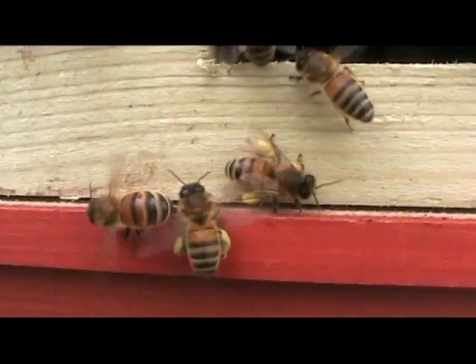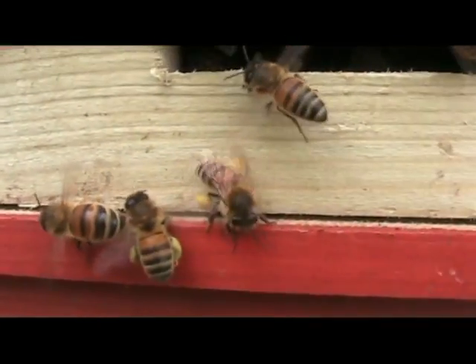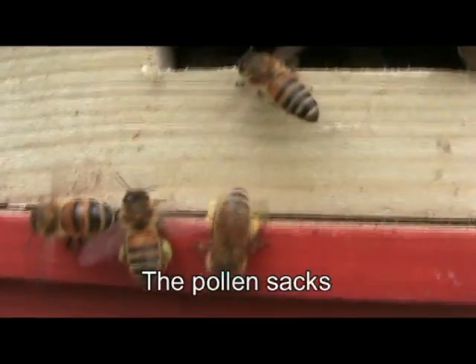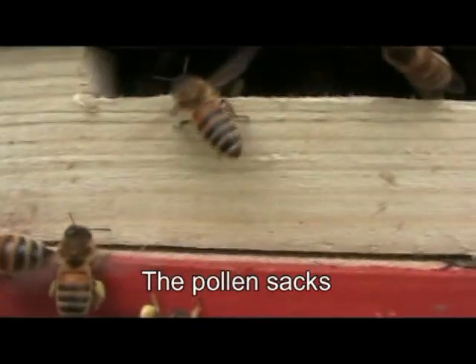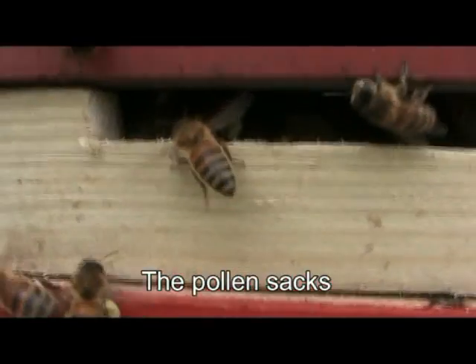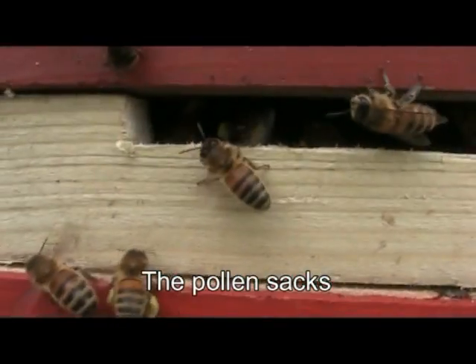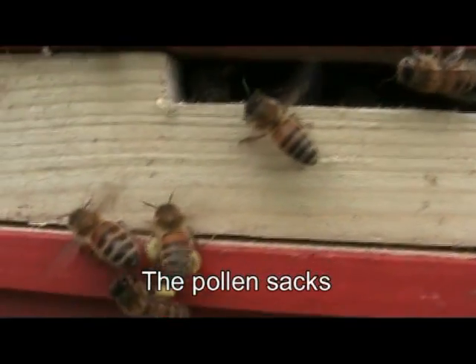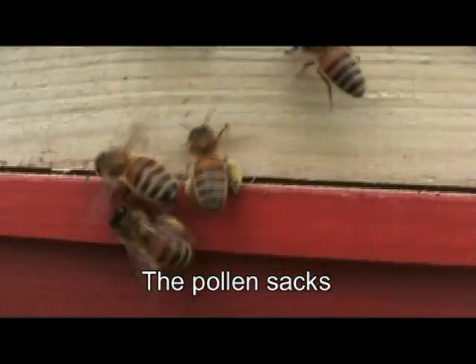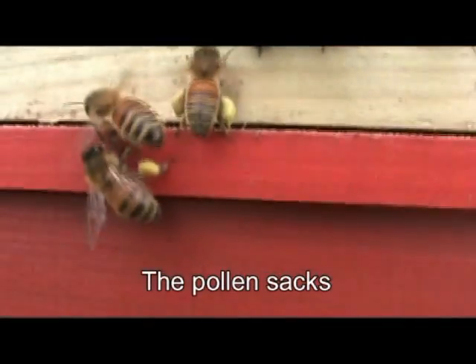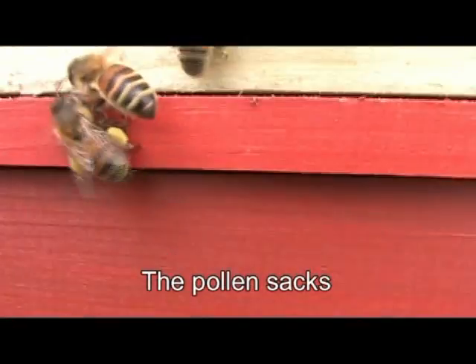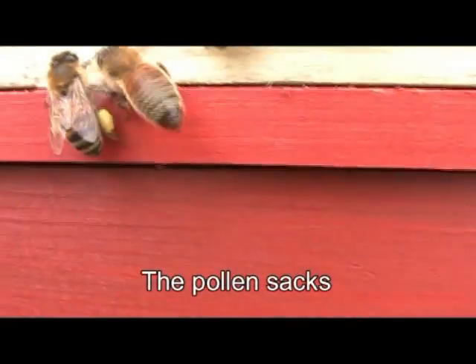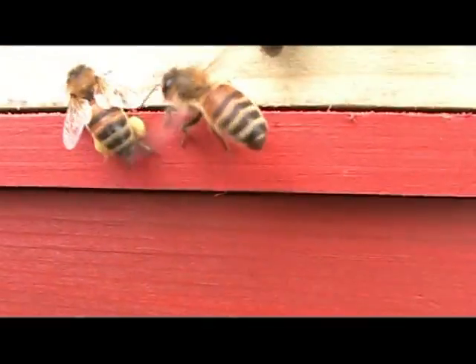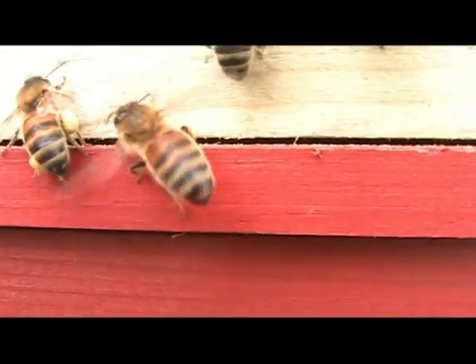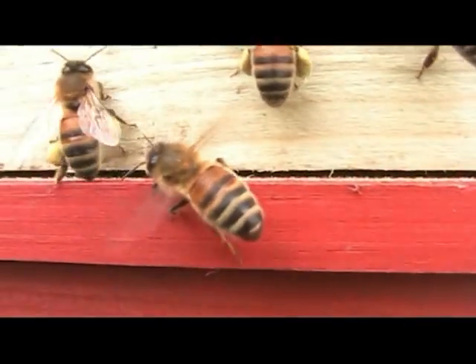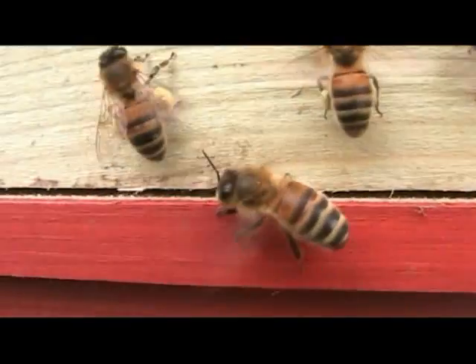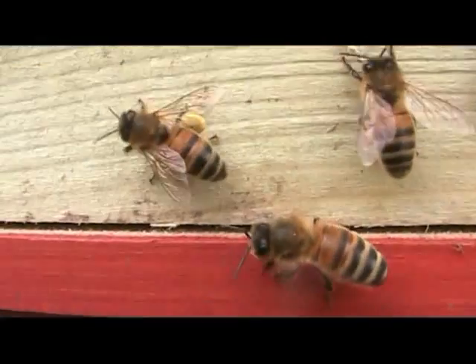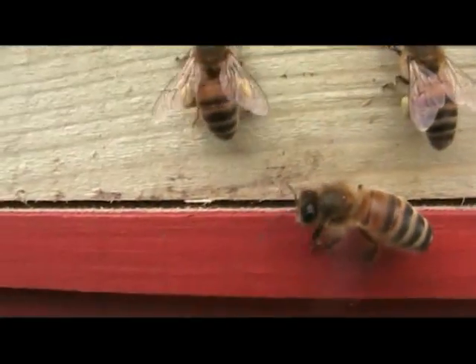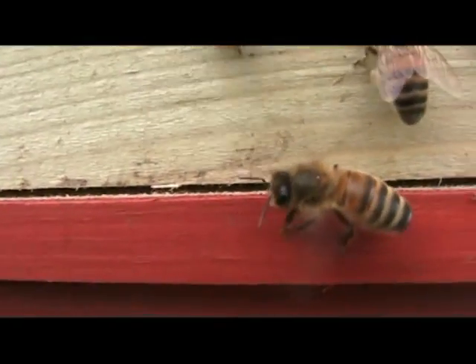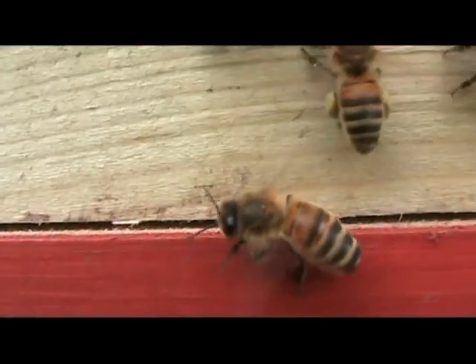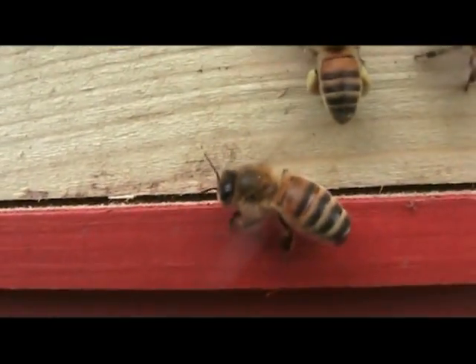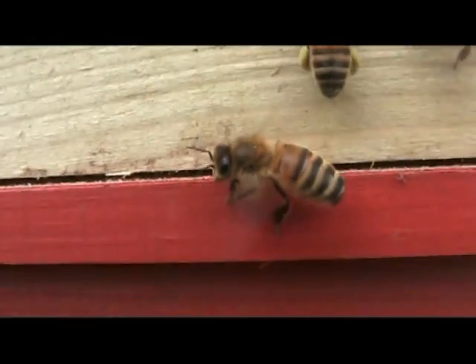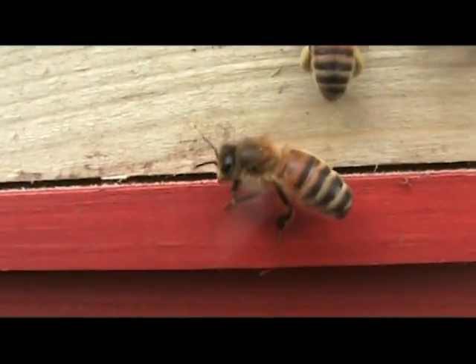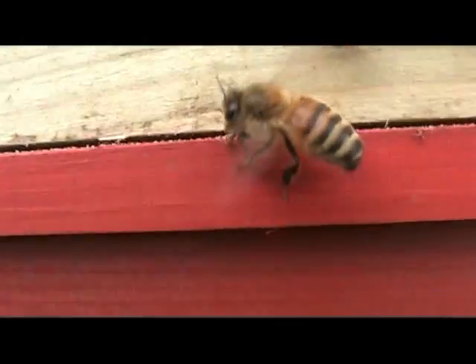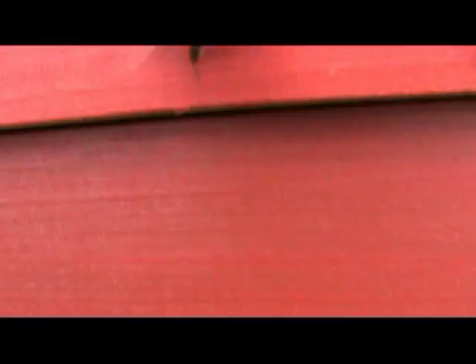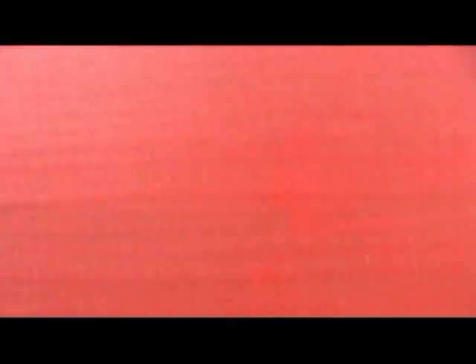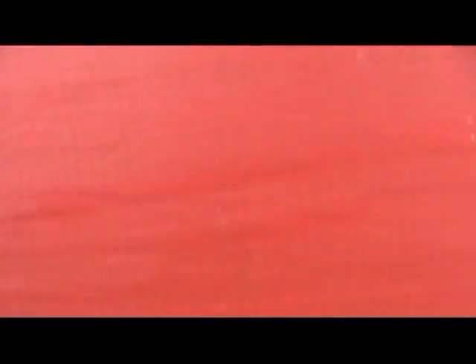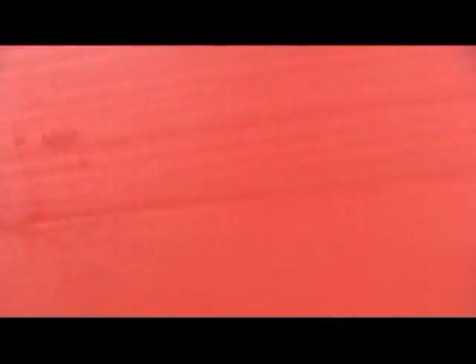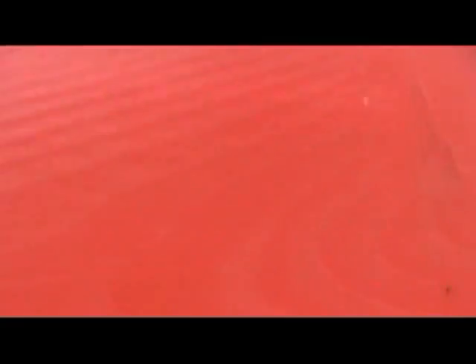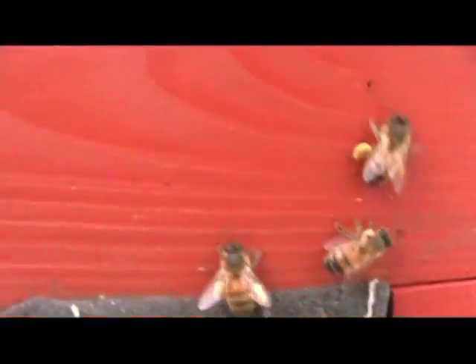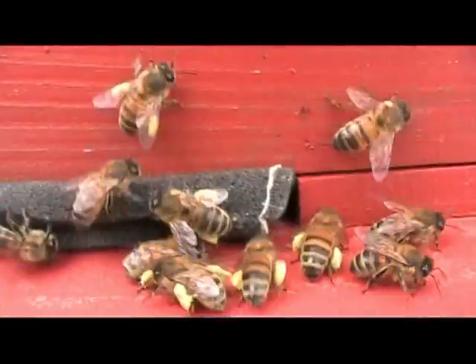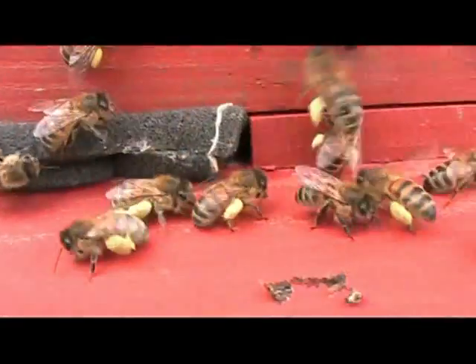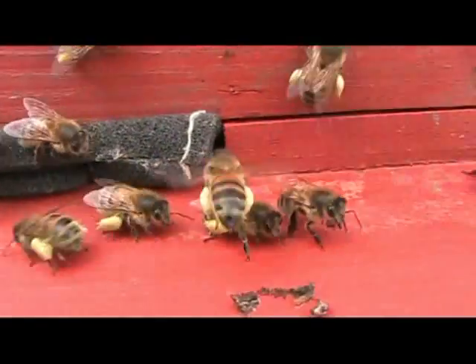As well as honey, bees collect pollen. You can see the pollen sacks here. These are brought into the hive by the bees and are fed to the eggs and the larva to help them grow.